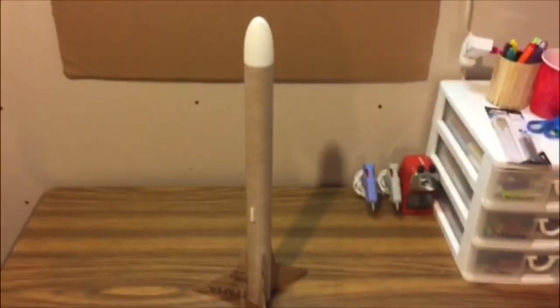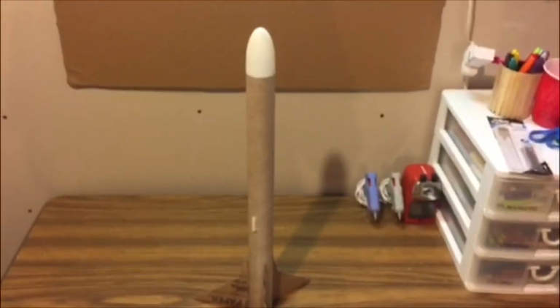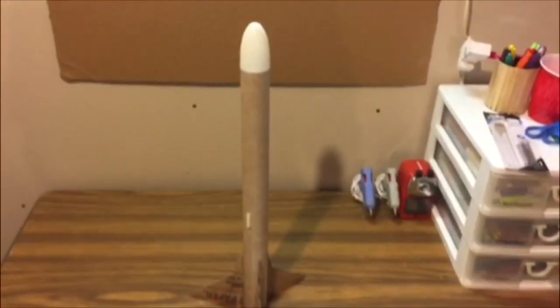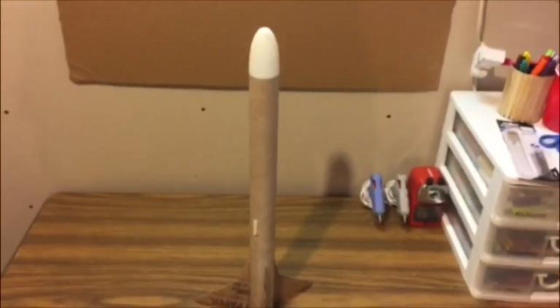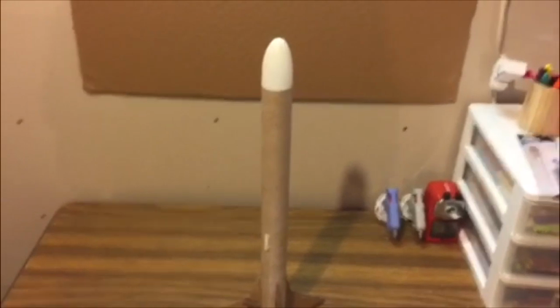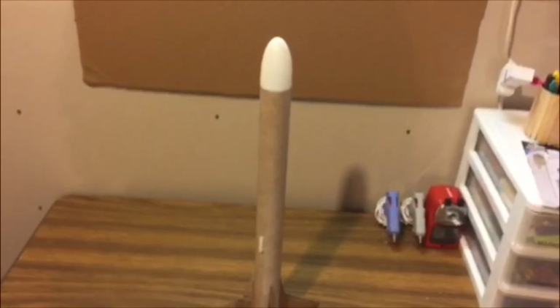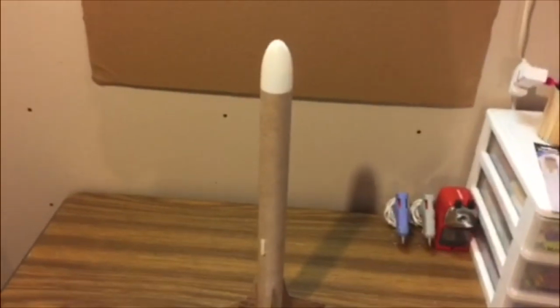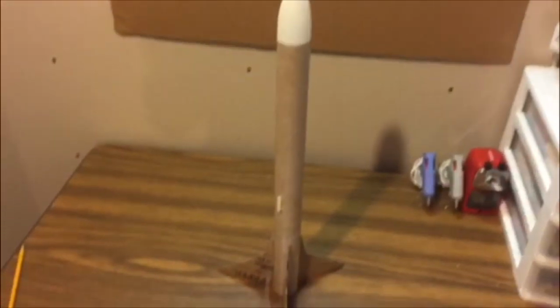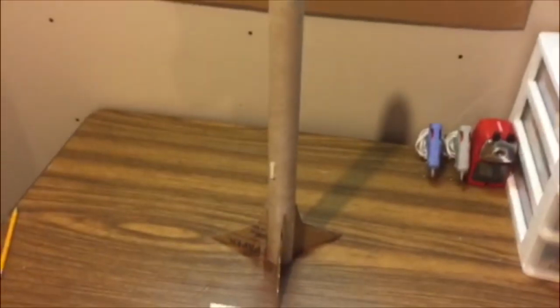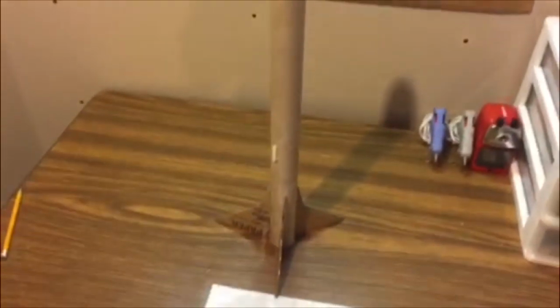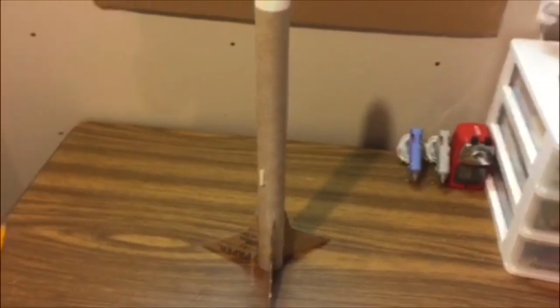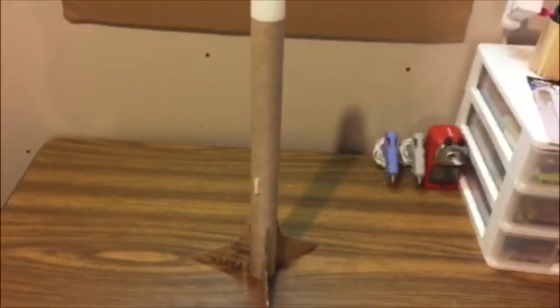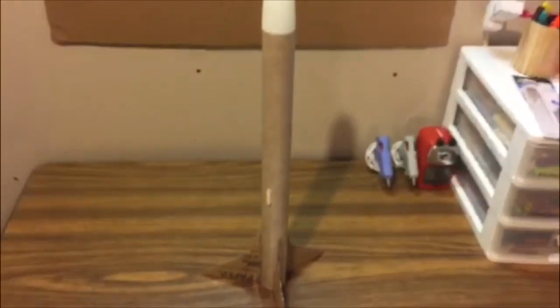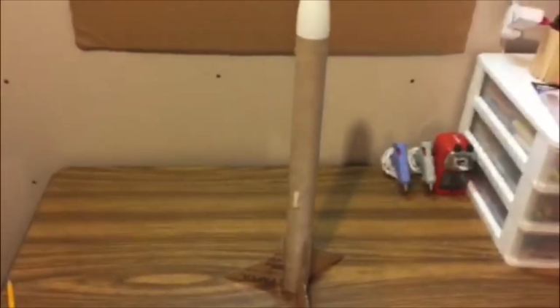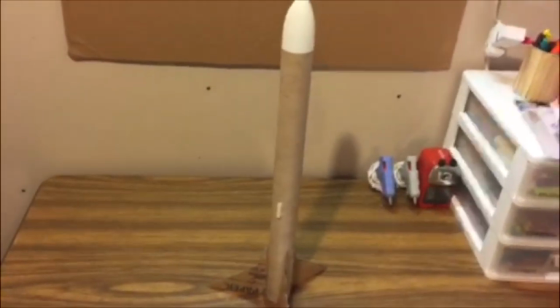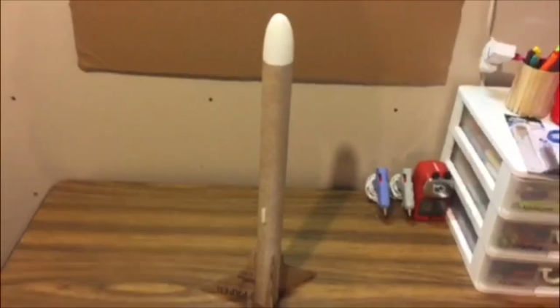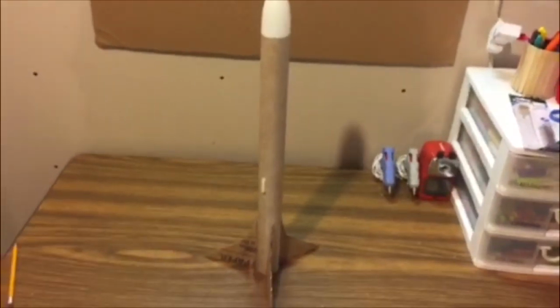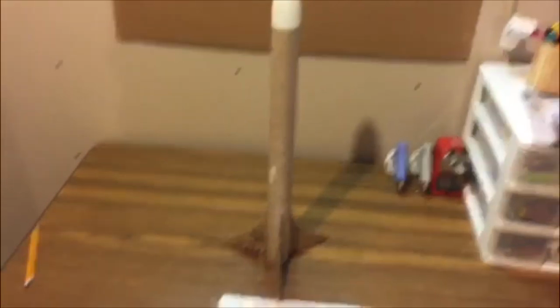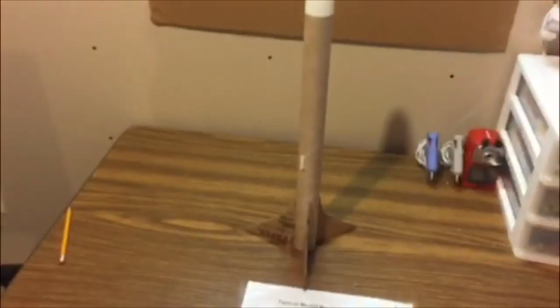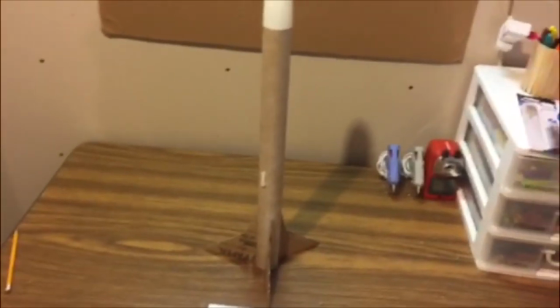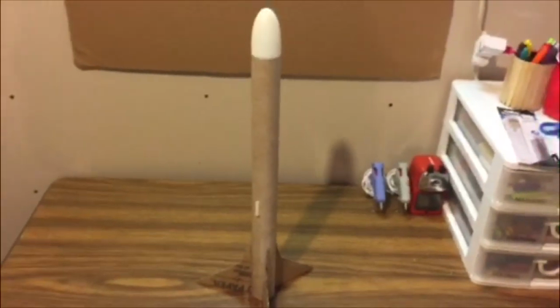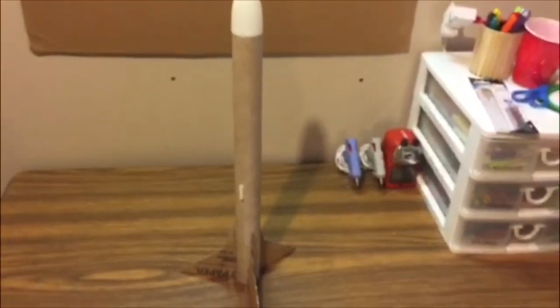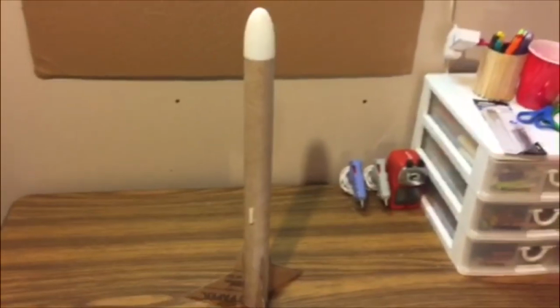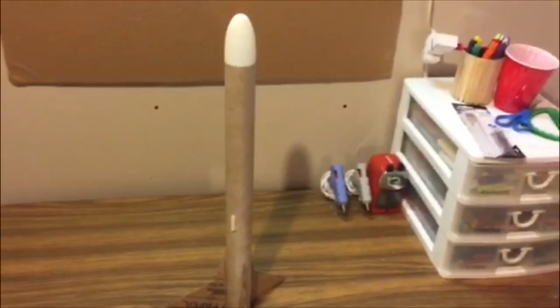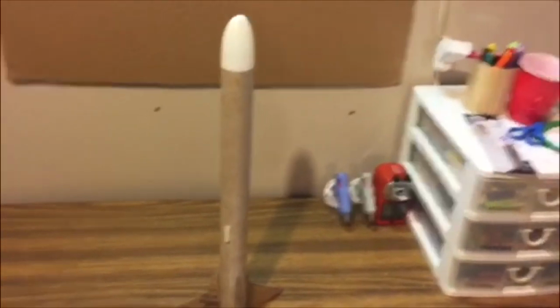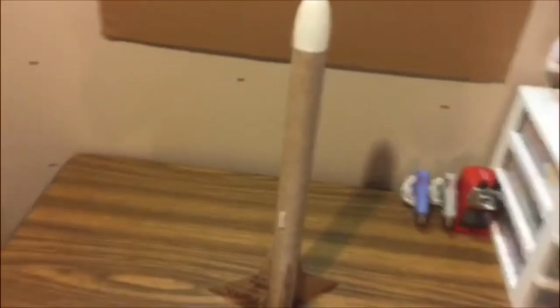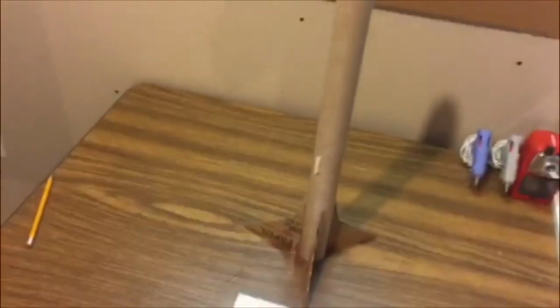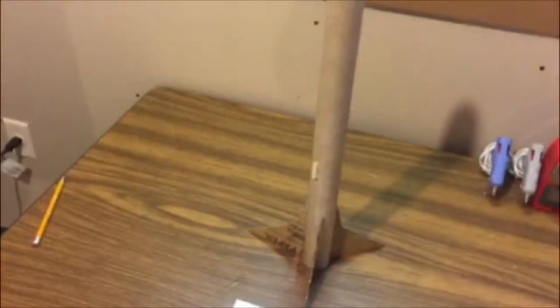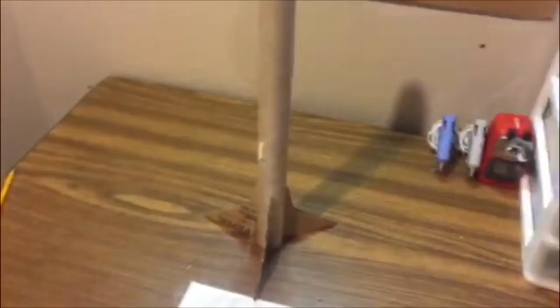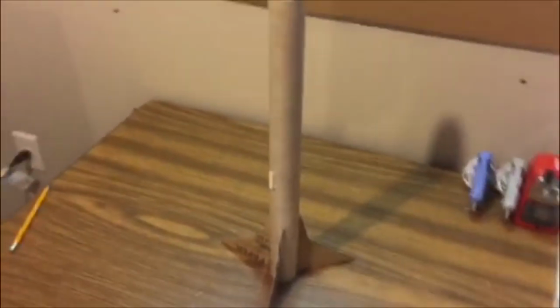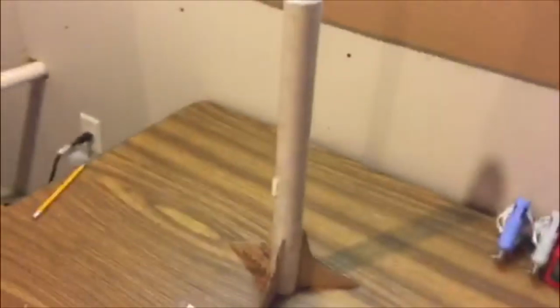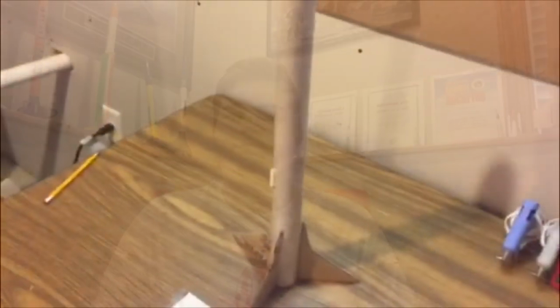Alright guys, here it is. I think I'm going to dub this rocket D-Man 1 because my dad was the one who designed it.